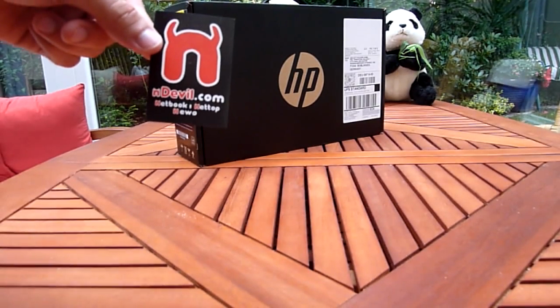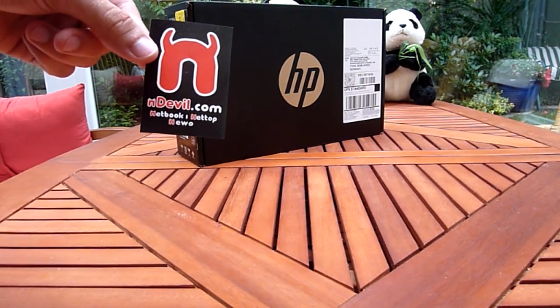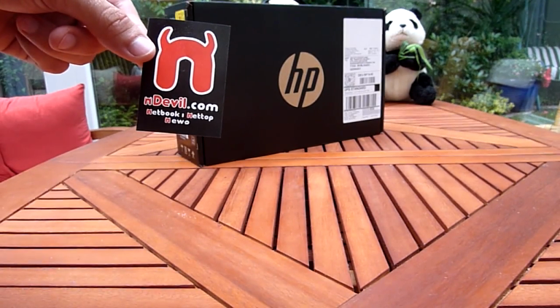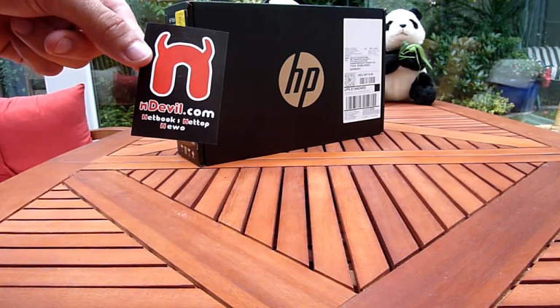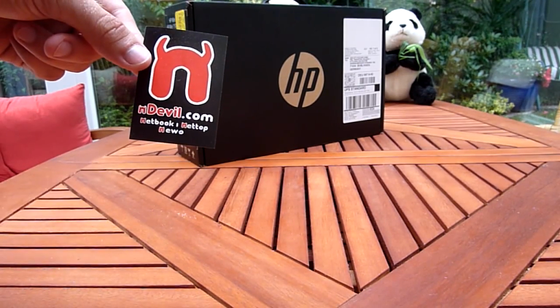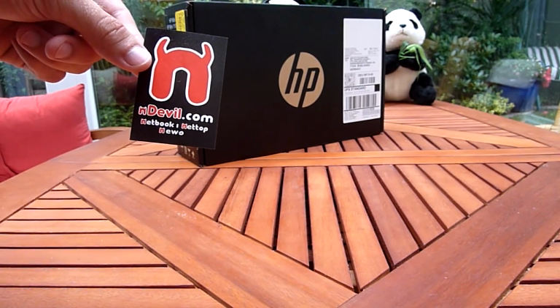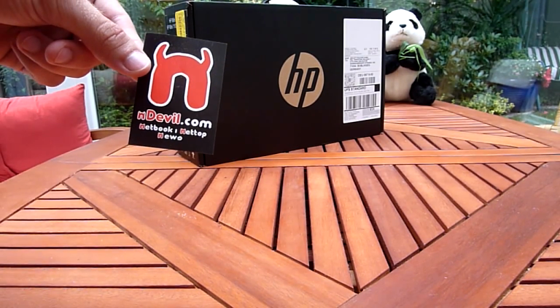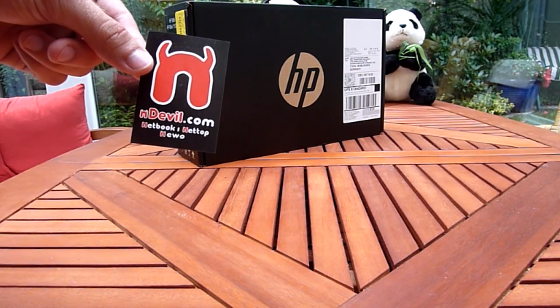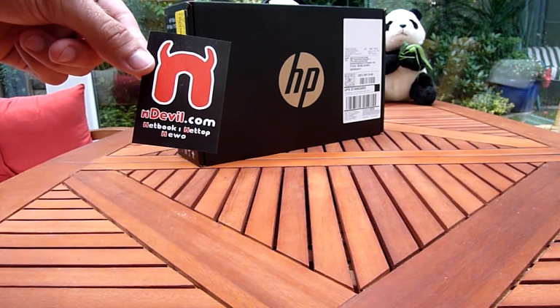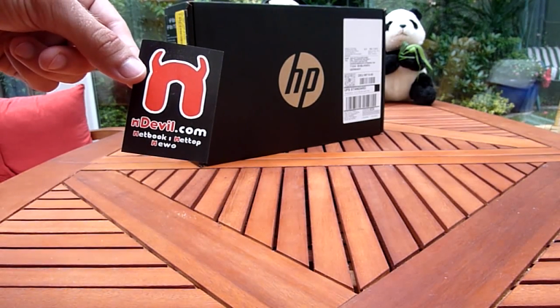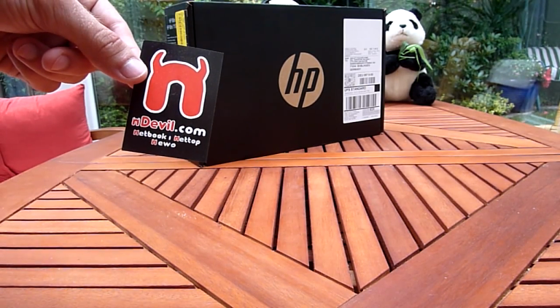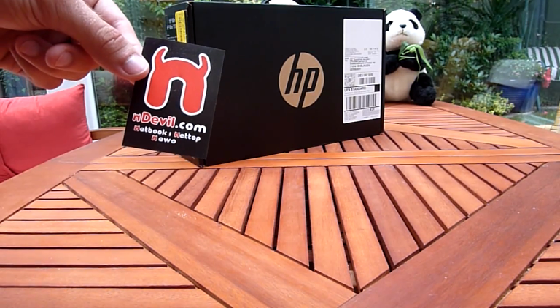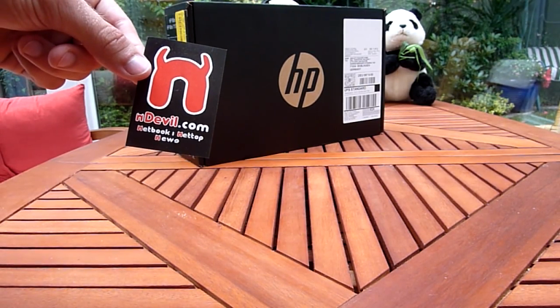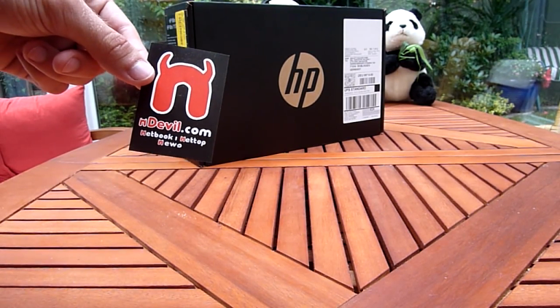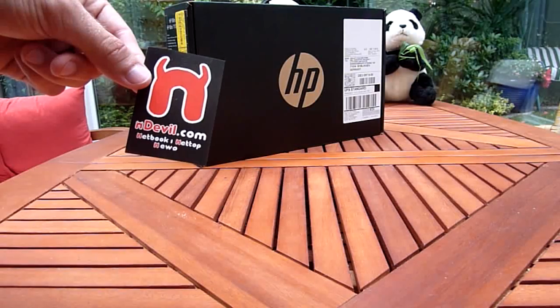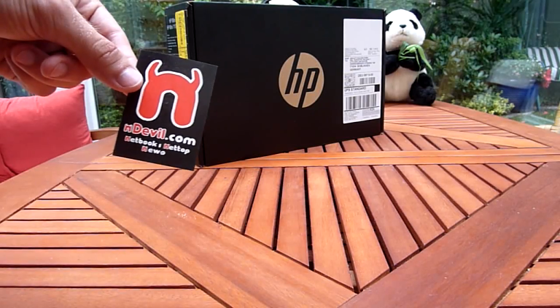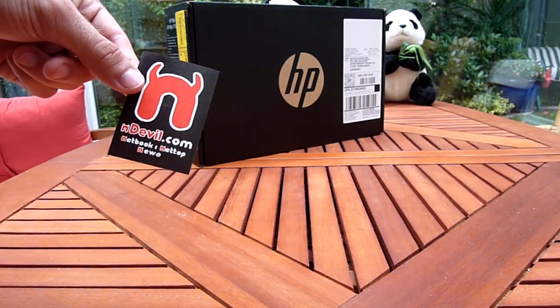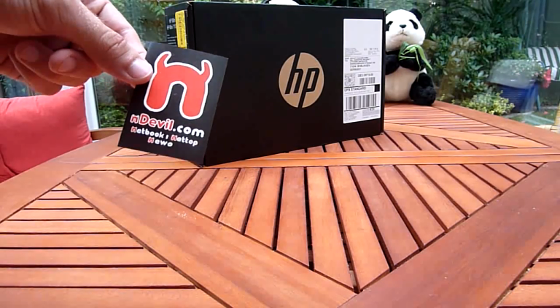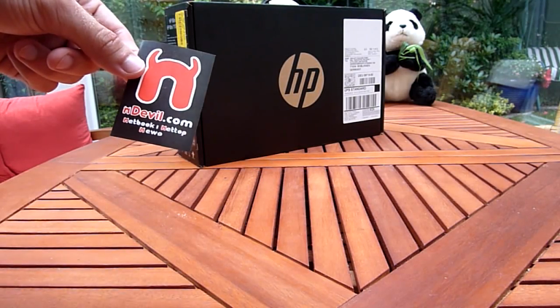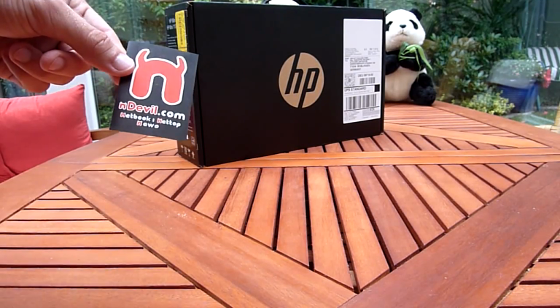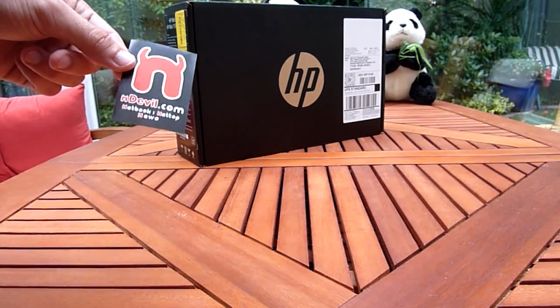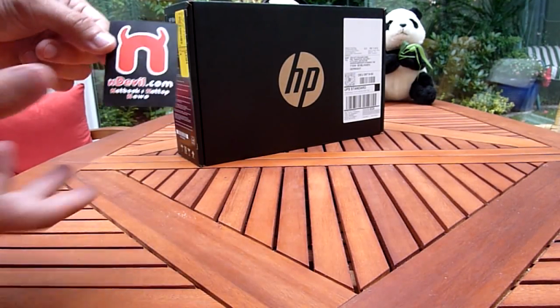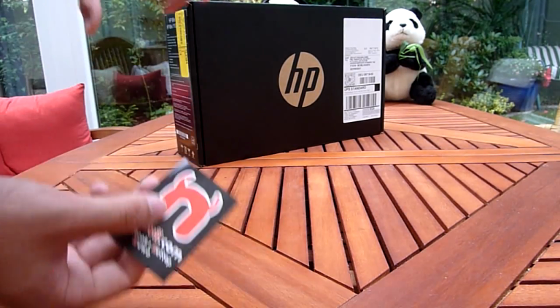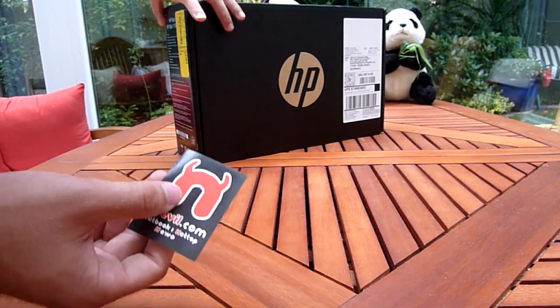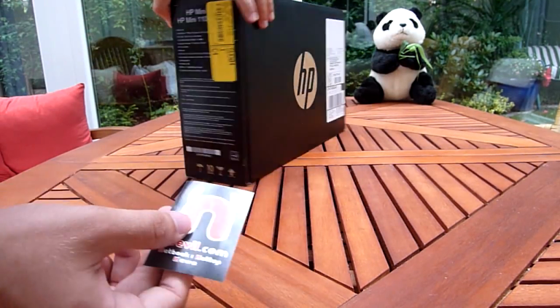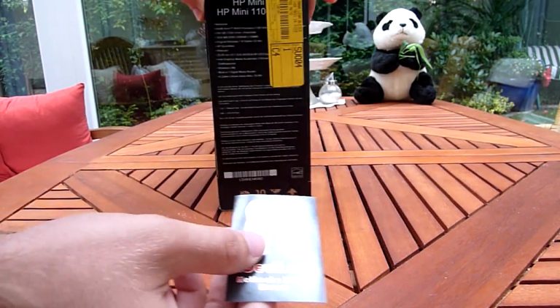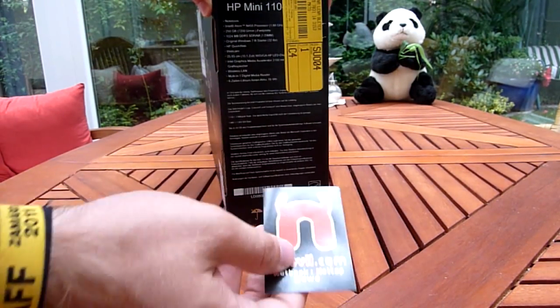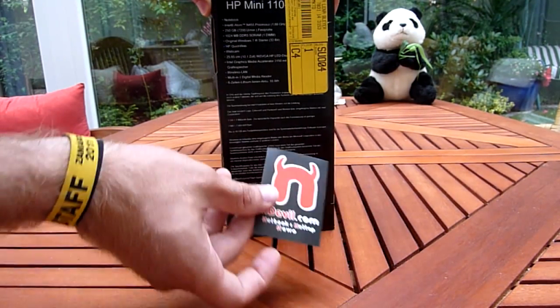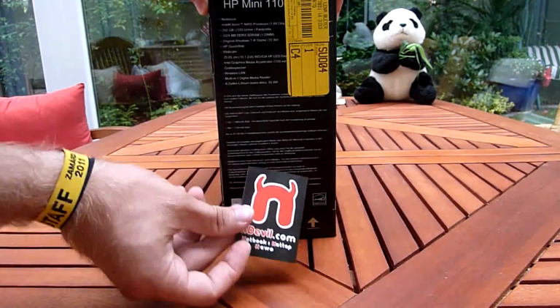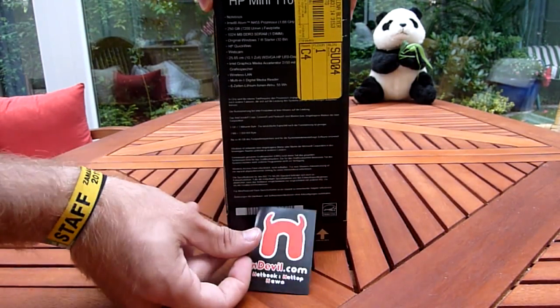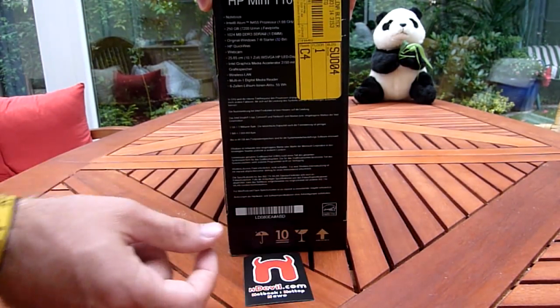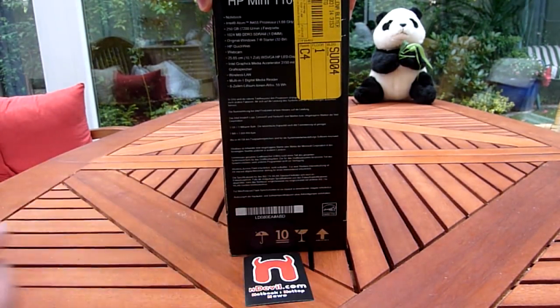You are watching LevelTV, my name is Balazs, and as you can see here we have the HP Mini 110 in the background, which we are going to unbox now. Let's check out first the technical details of this black version.